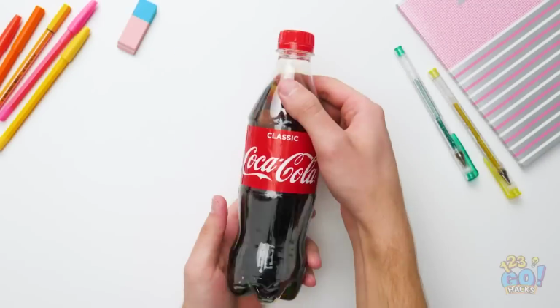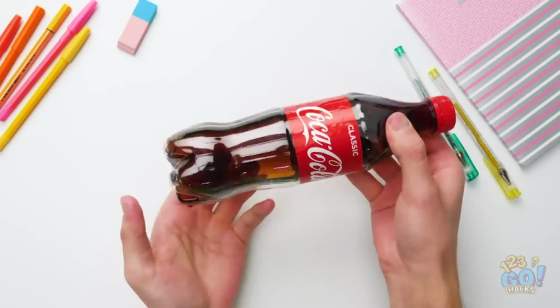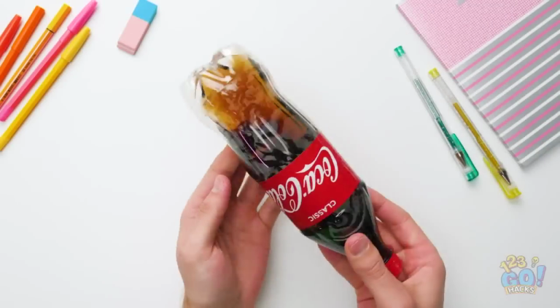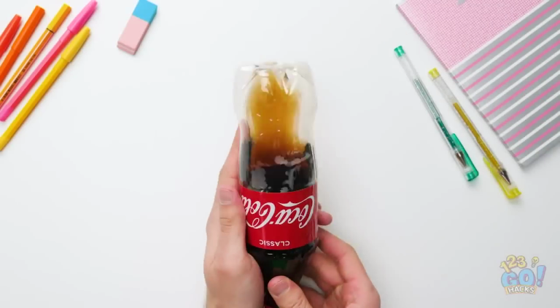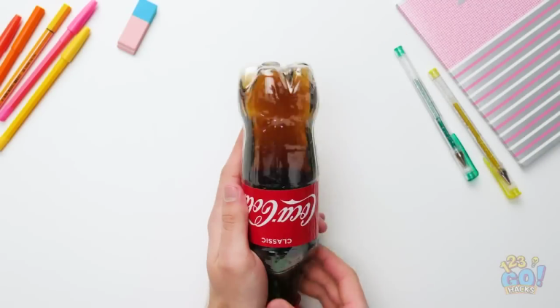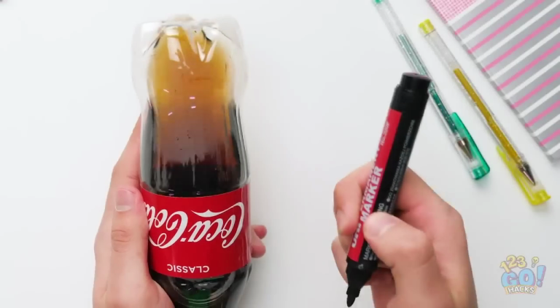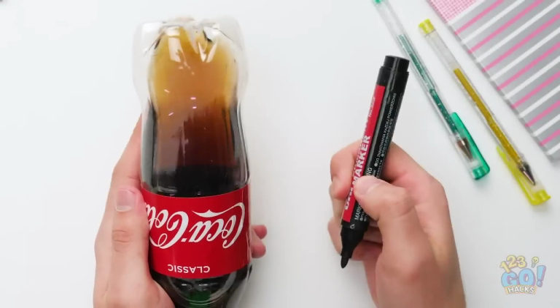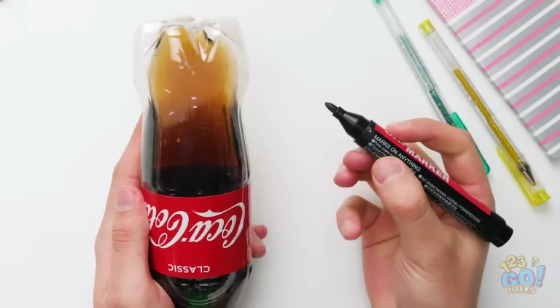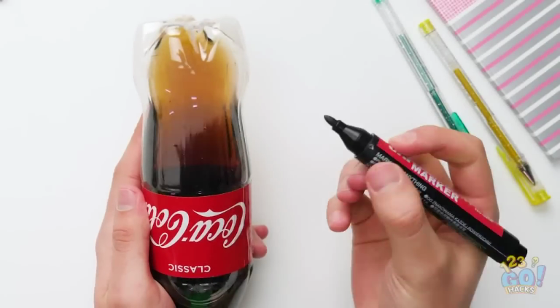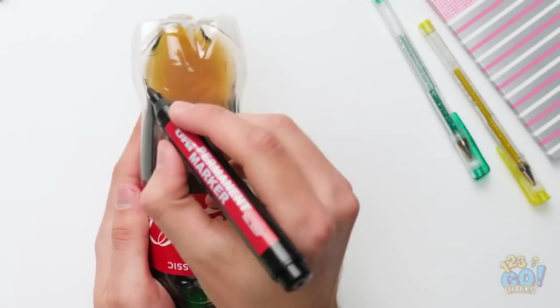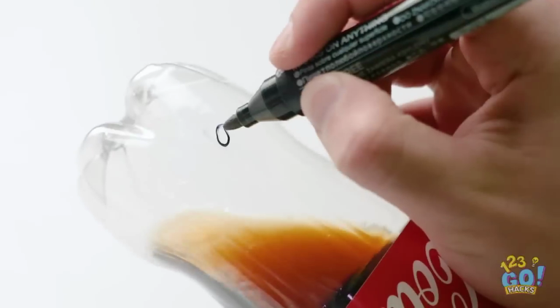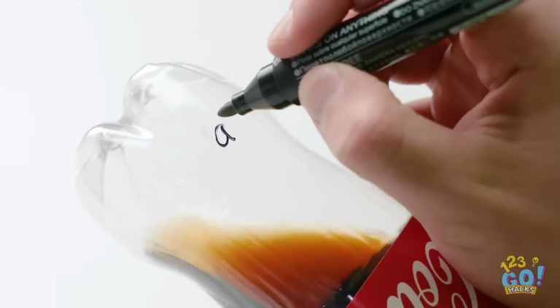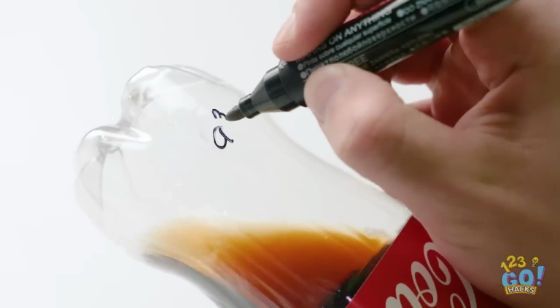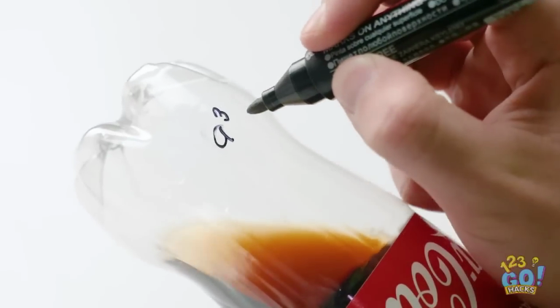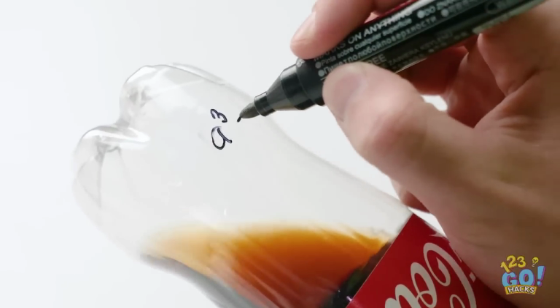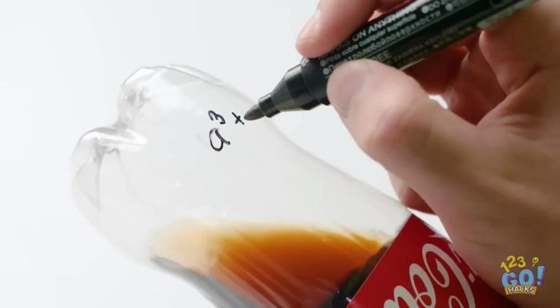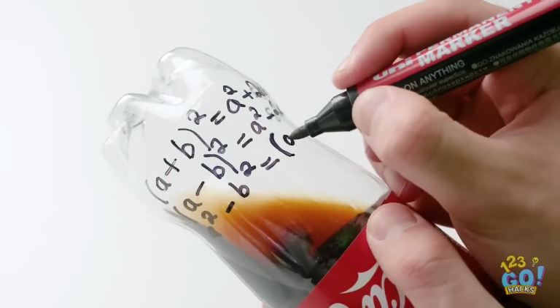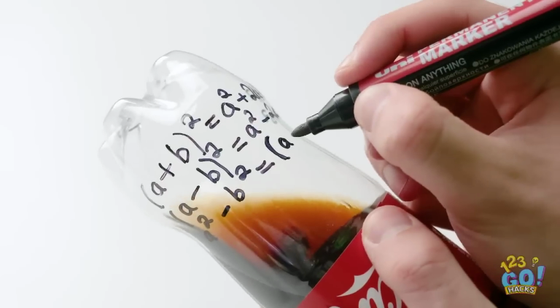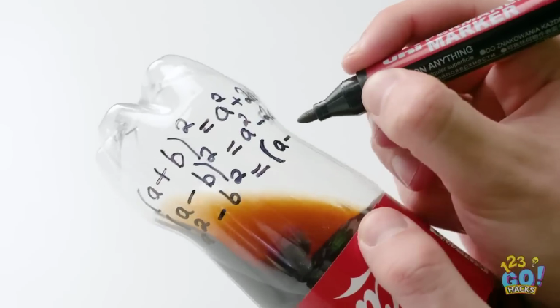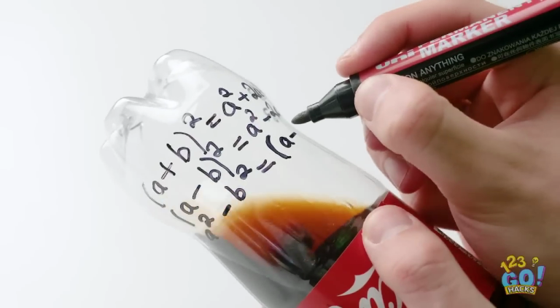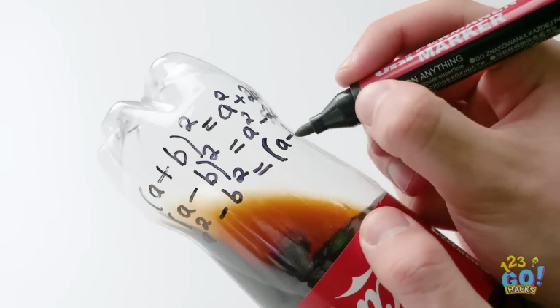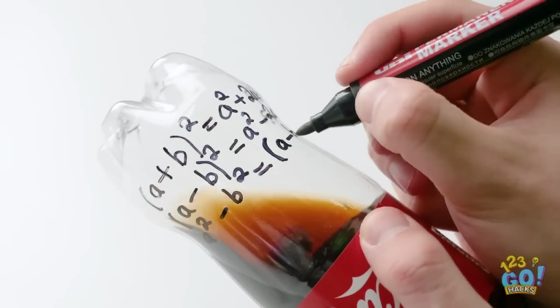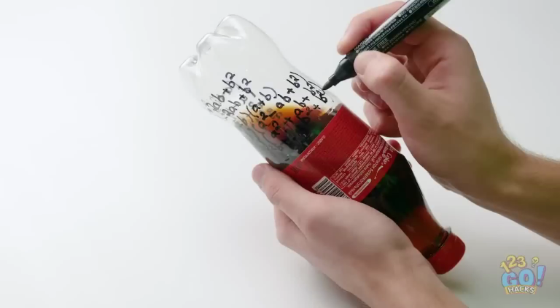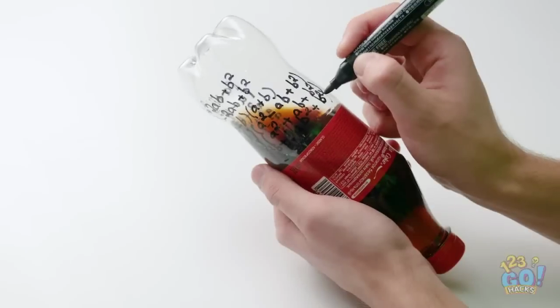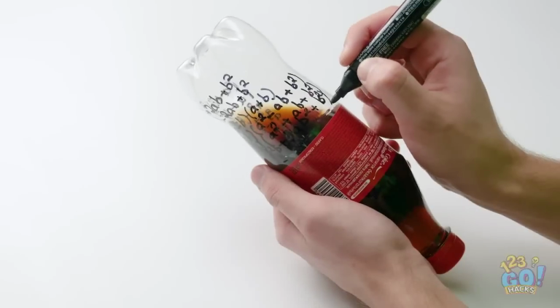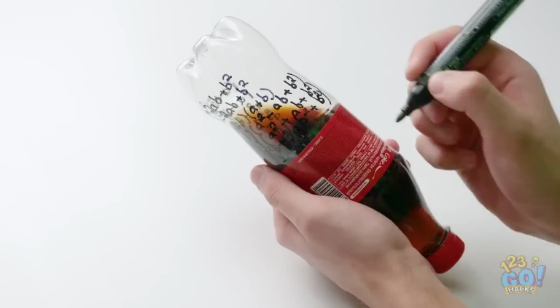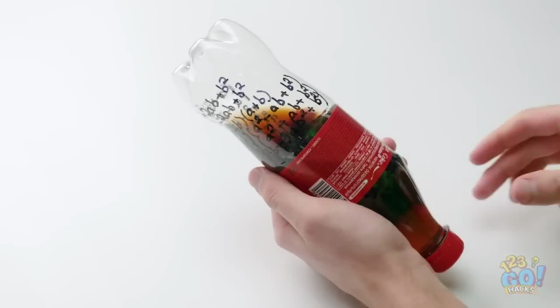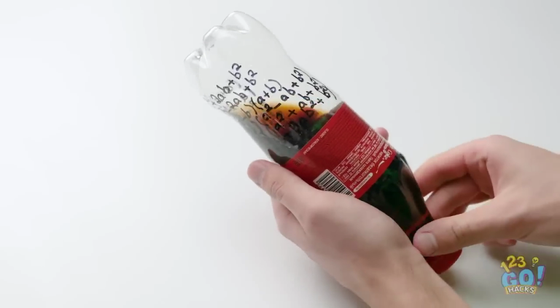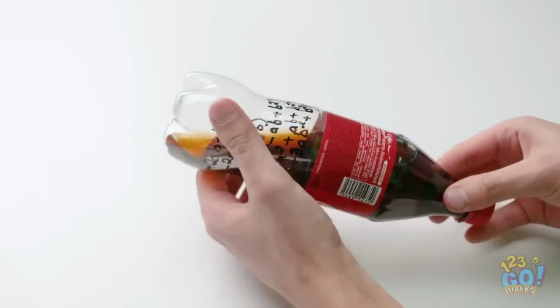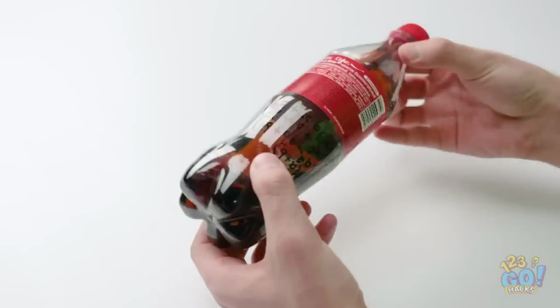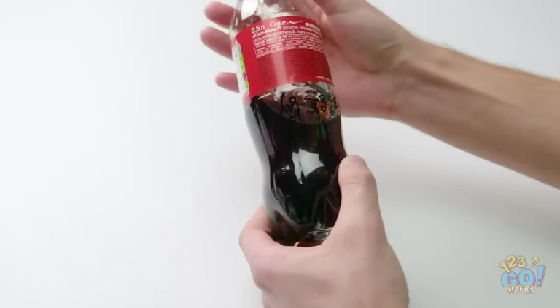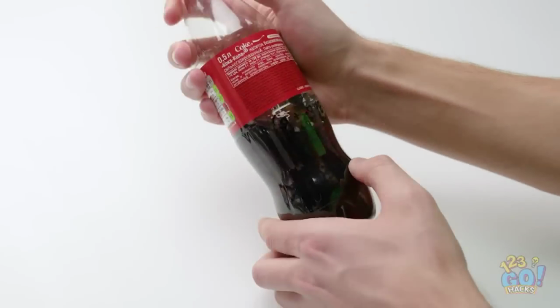Turn the soda bottle upside down, then write your test answers on it. Make sure the soda is the same color as the ink. Turn the soda the right way up to hide your answers.